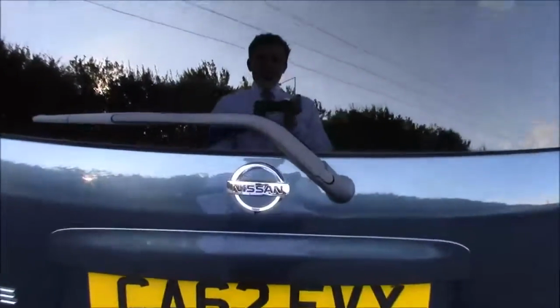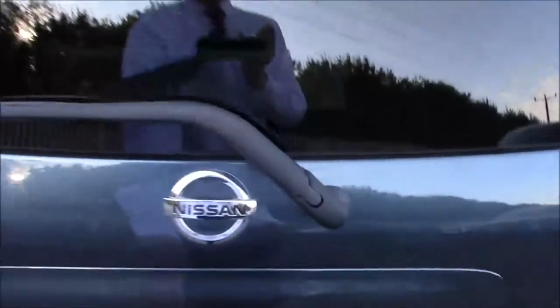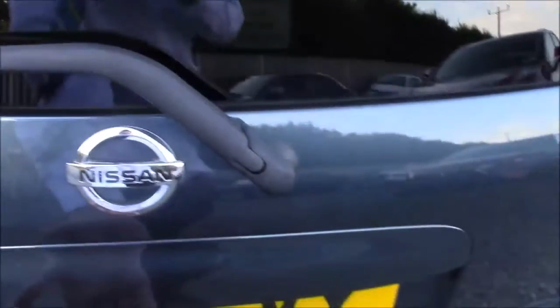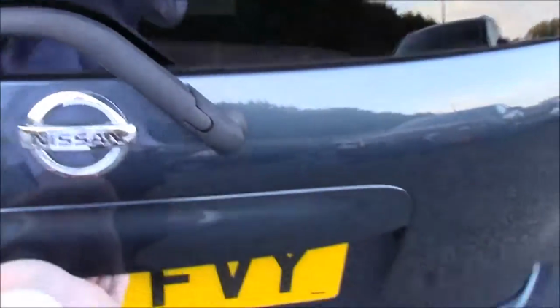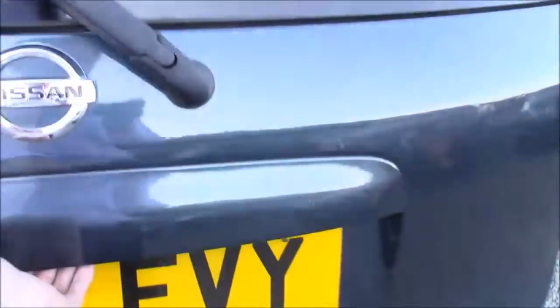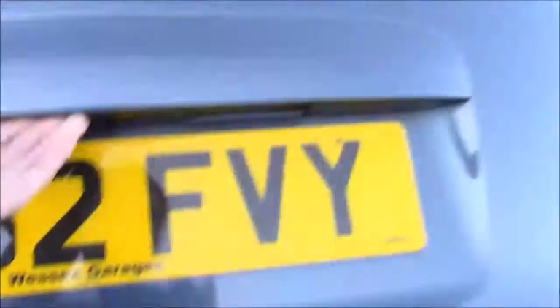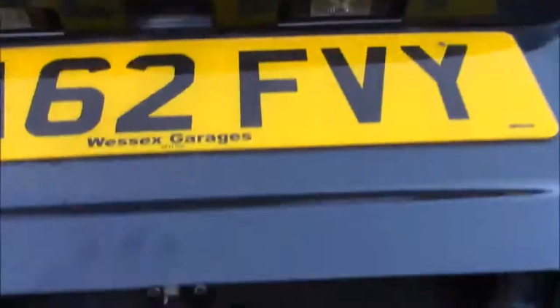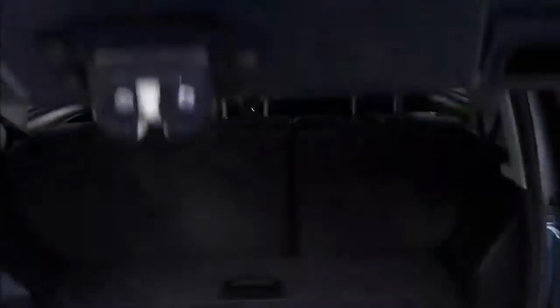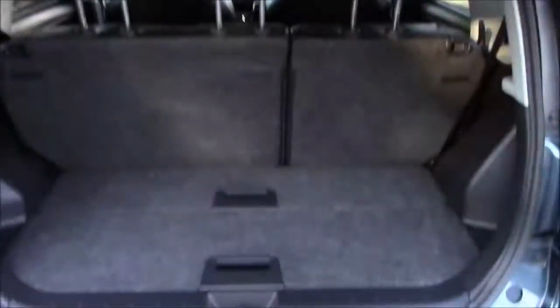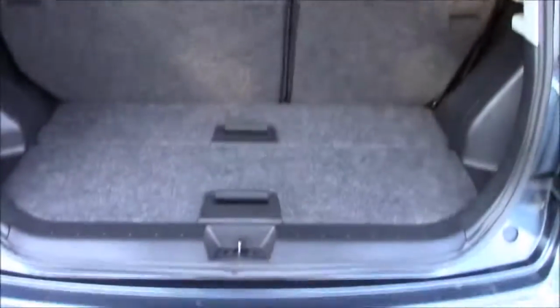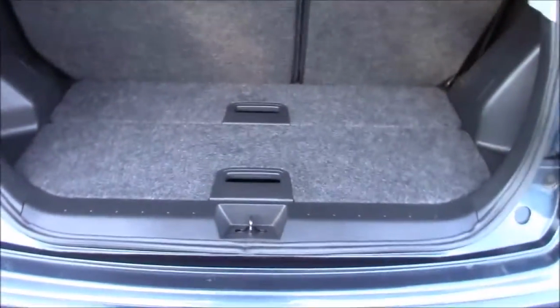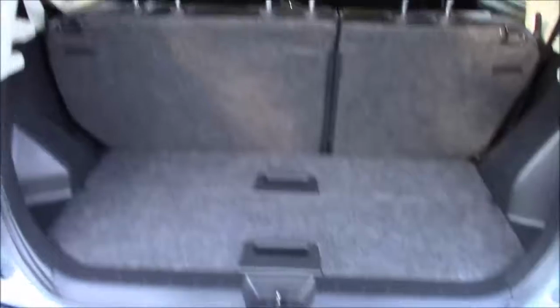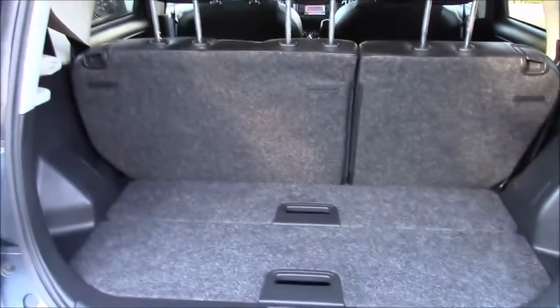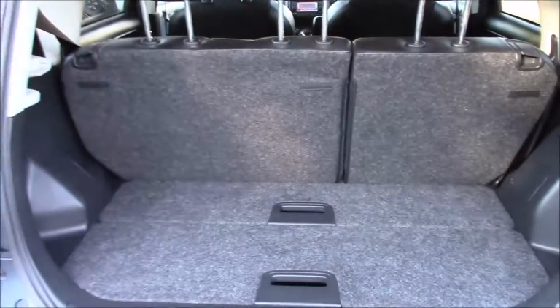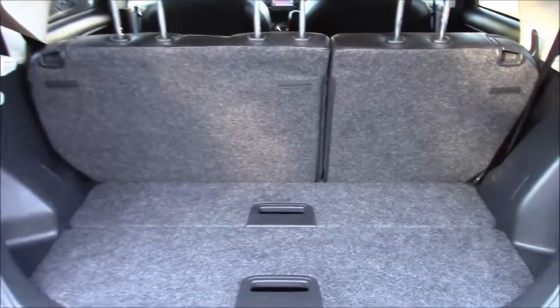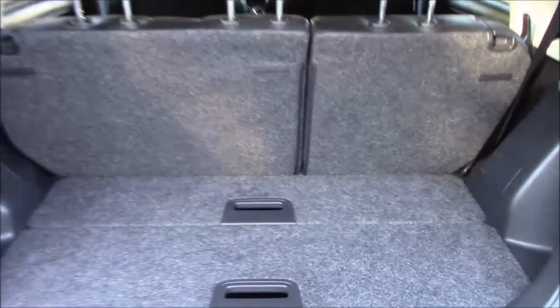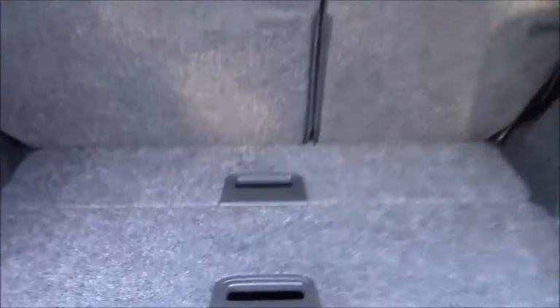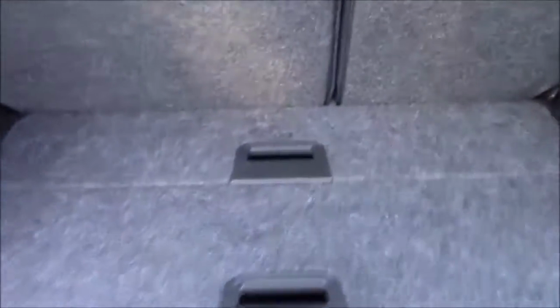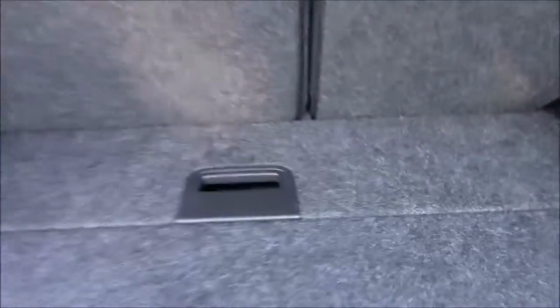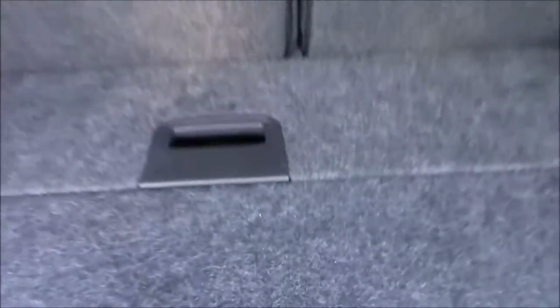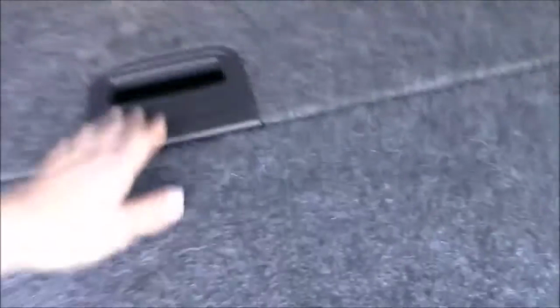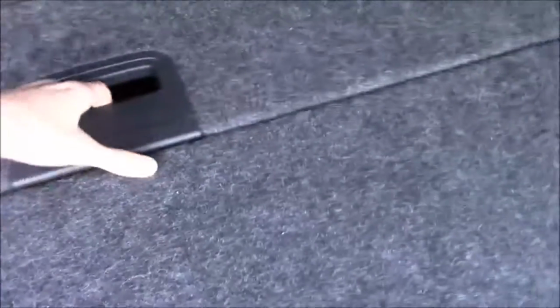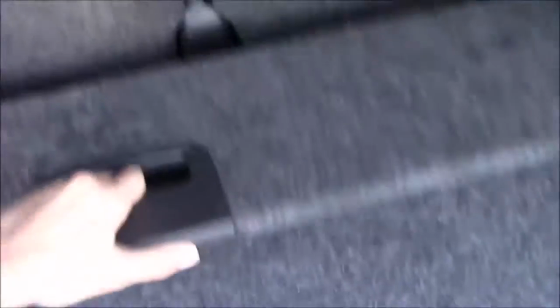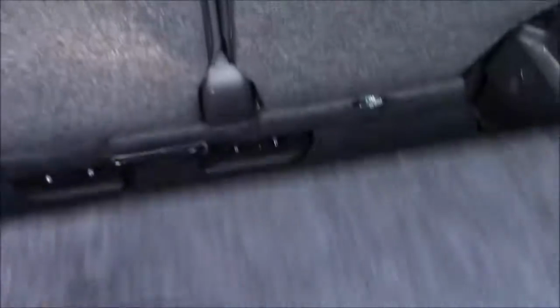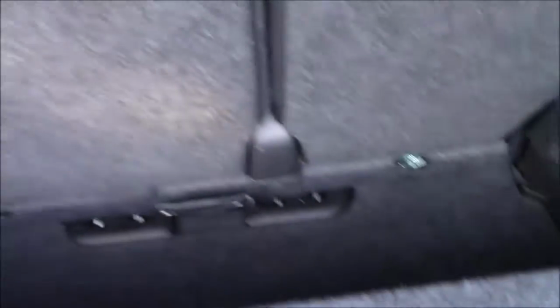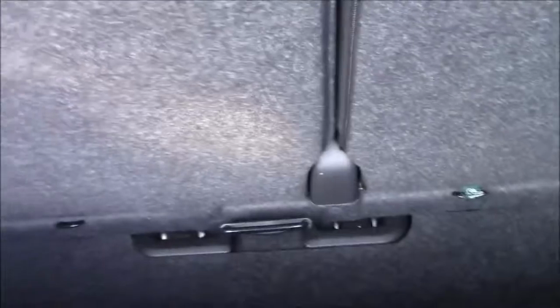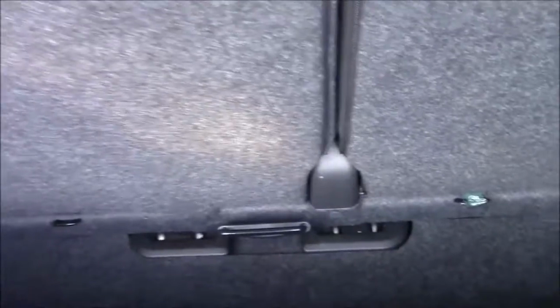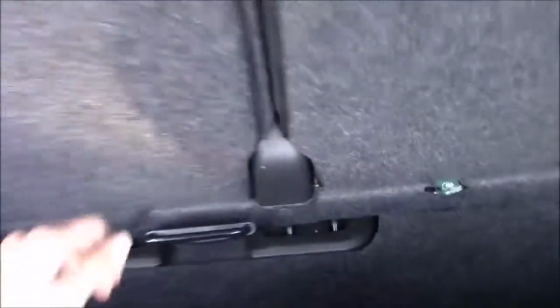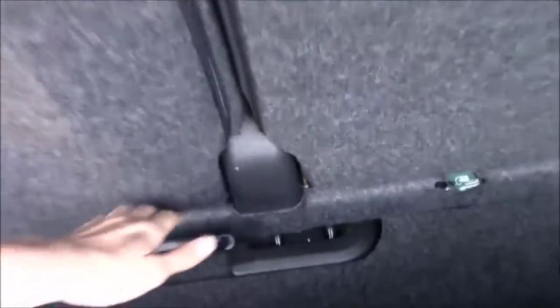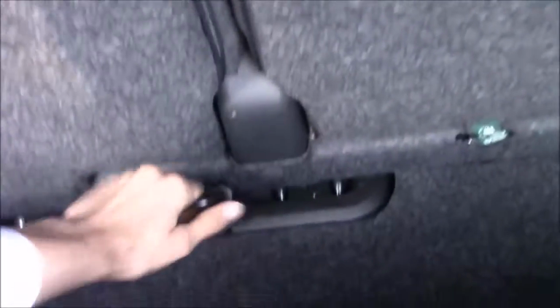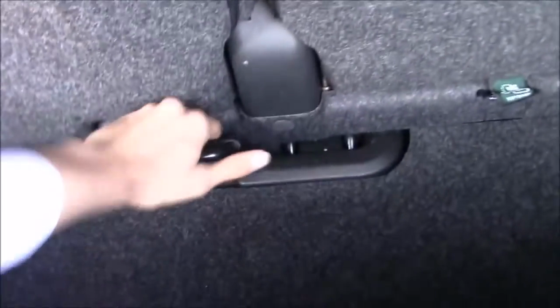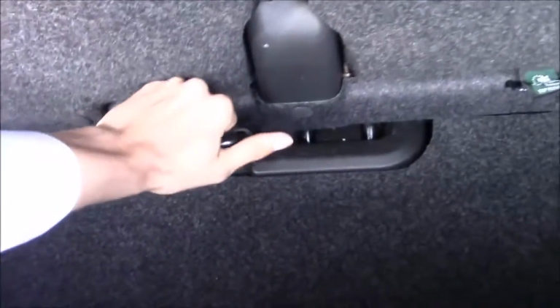Opening up the tailgate, you can see the large amount of storage space this car has to offer. This car also features a fully flexible load bay and rear seats that move forwards and backwards.